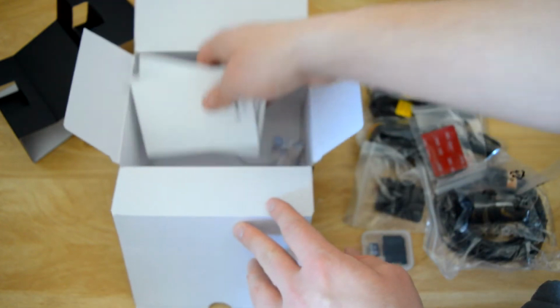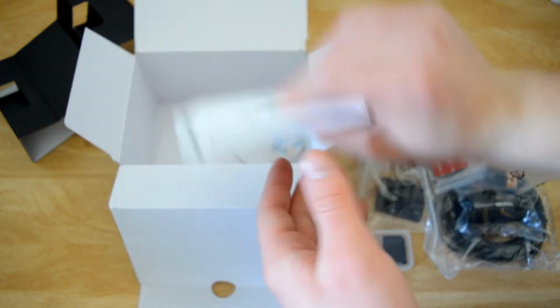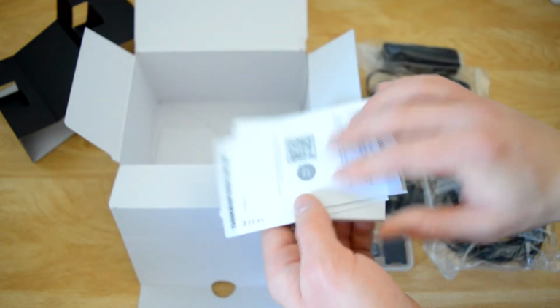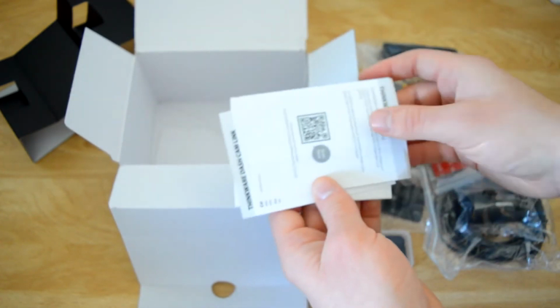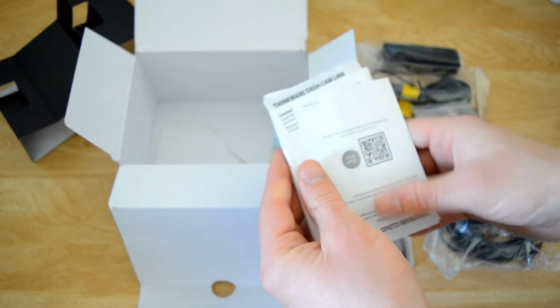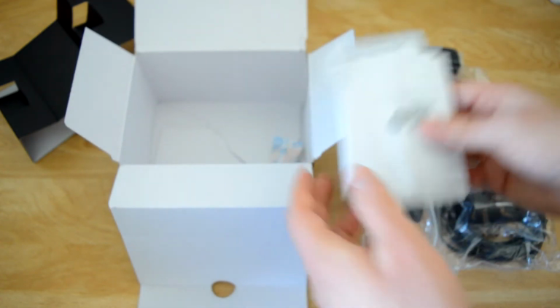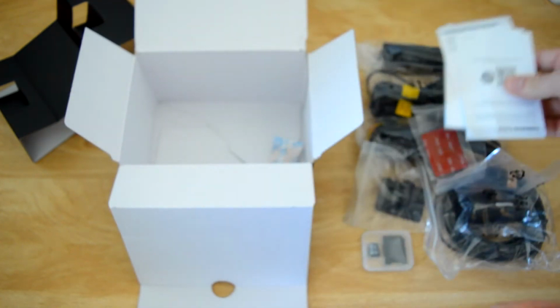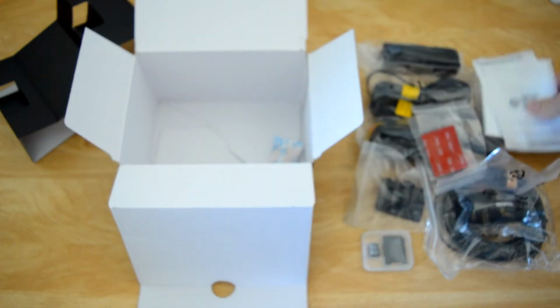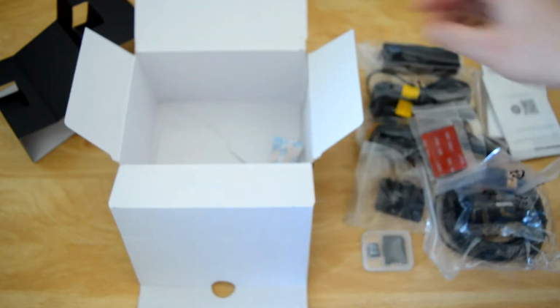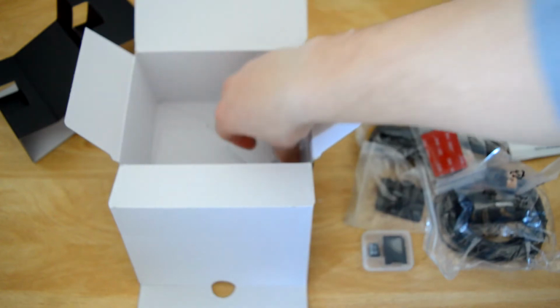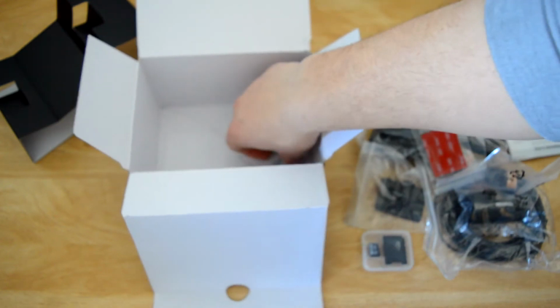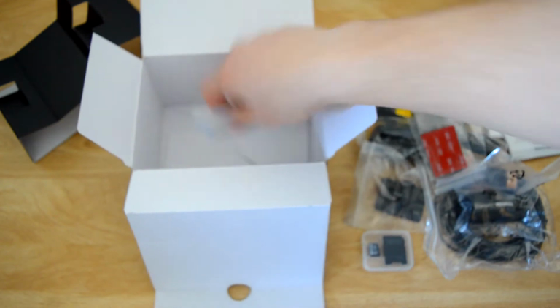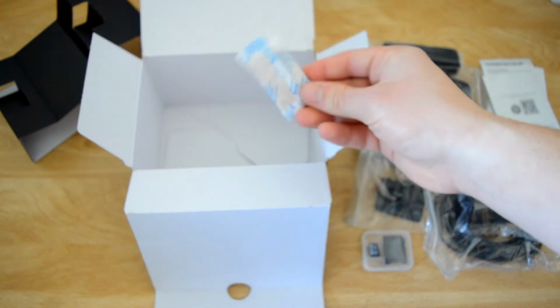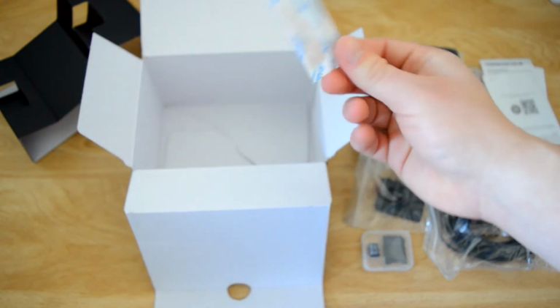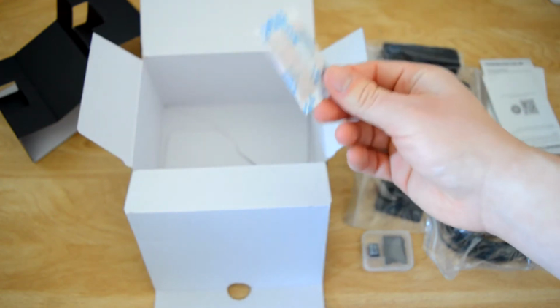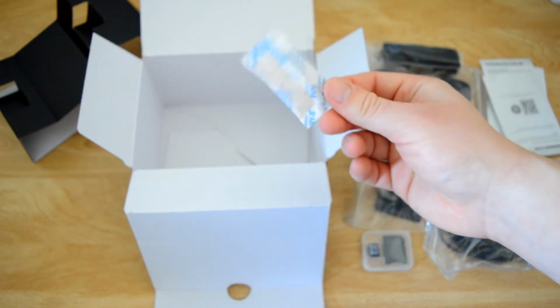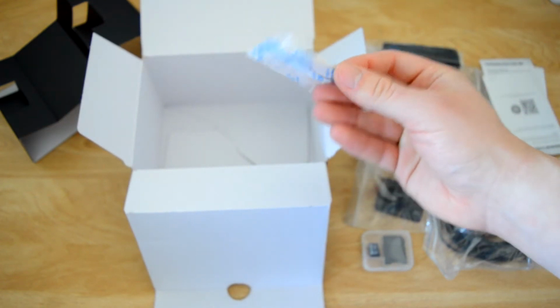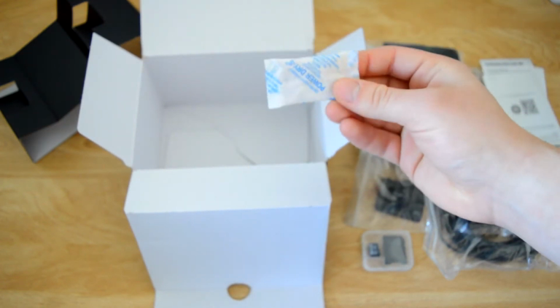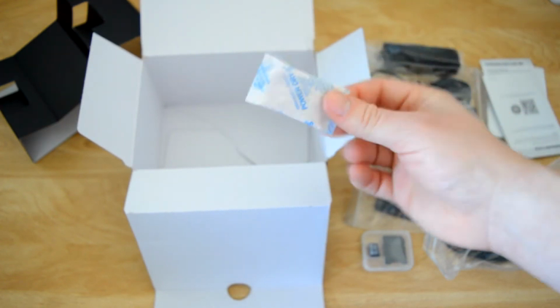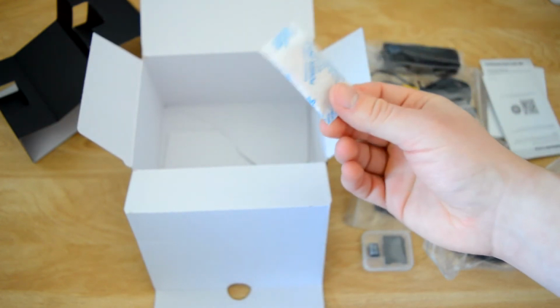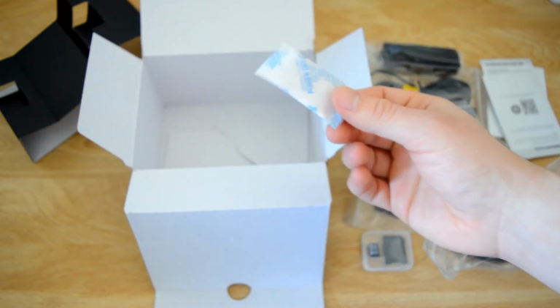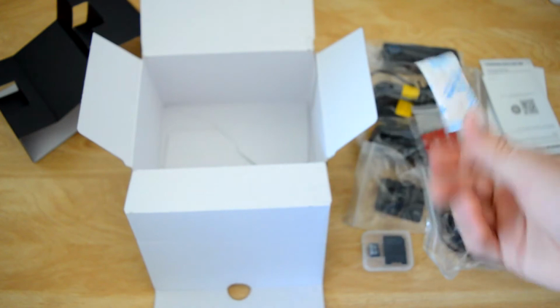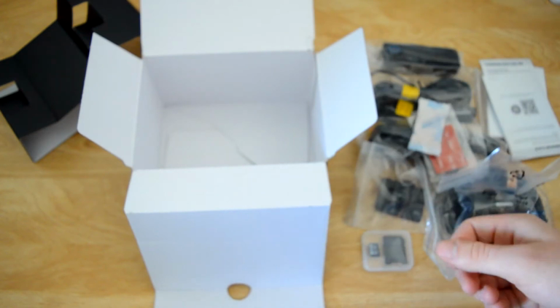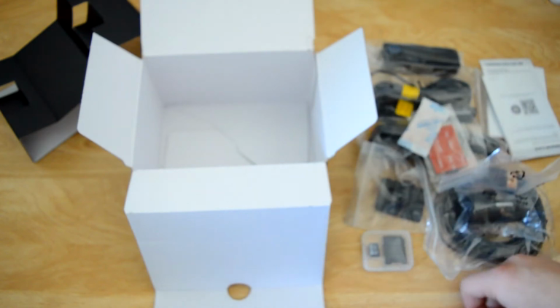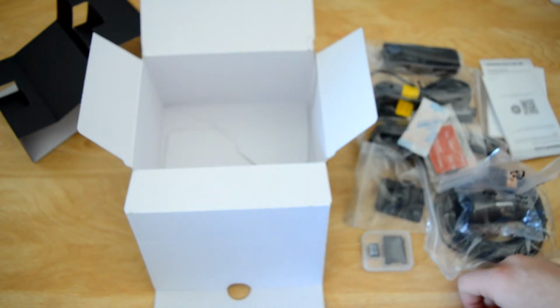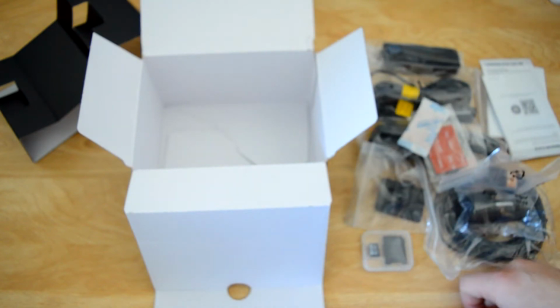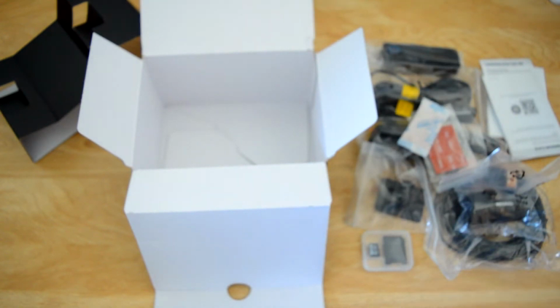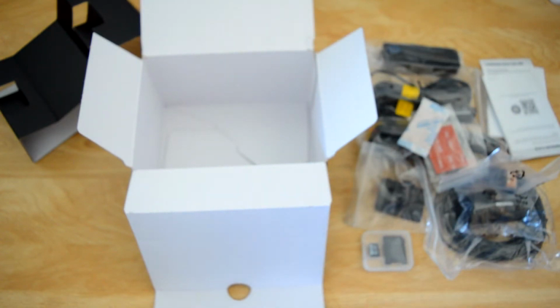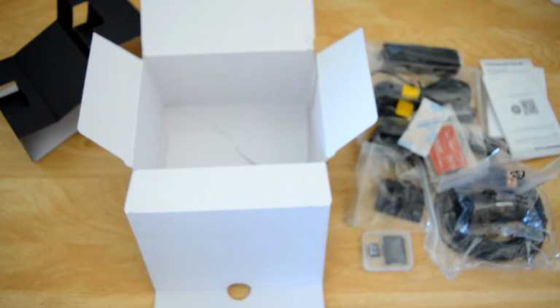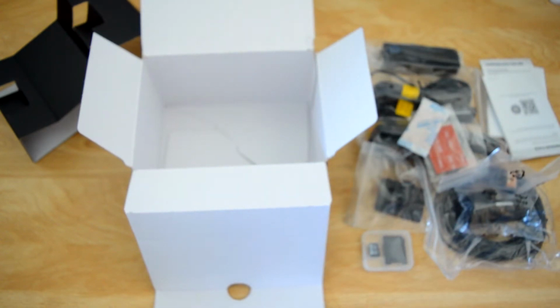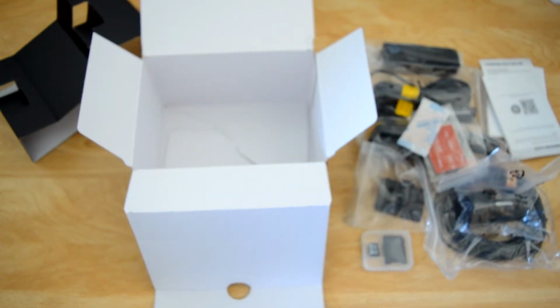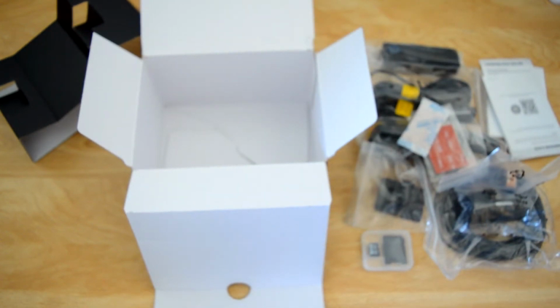You also get your instruction manuals, and lastly you have the tiny bag filled with those little silica gel balls. I was always under the impression that's supposed to keep a product fresh, but I don't know how fresh you can keep a dash cam.